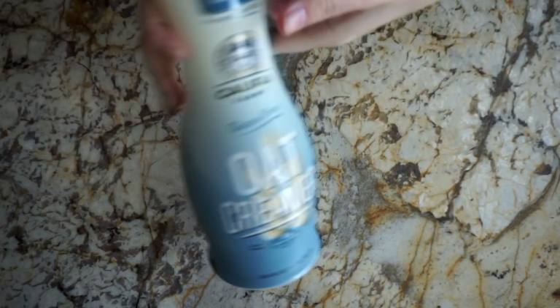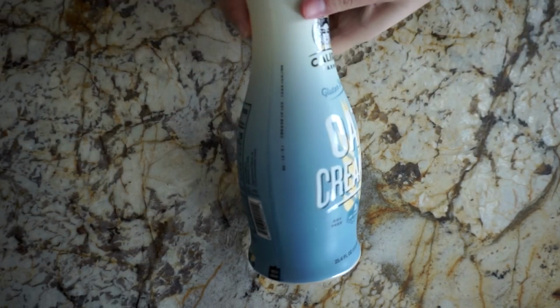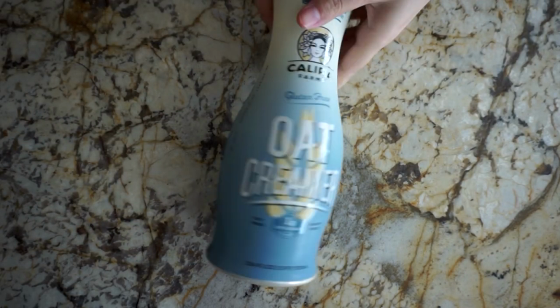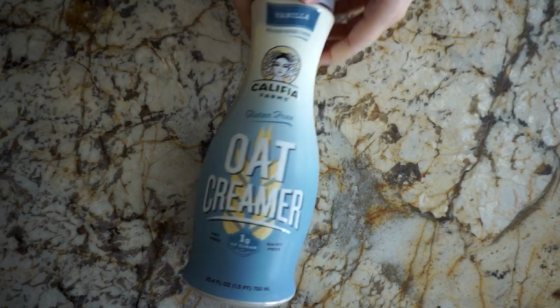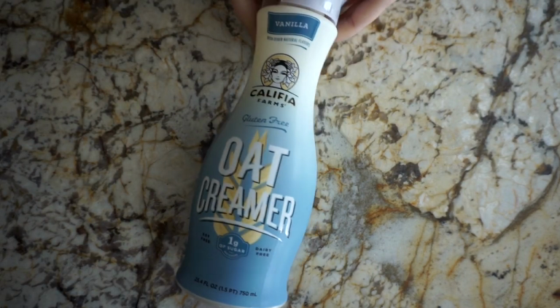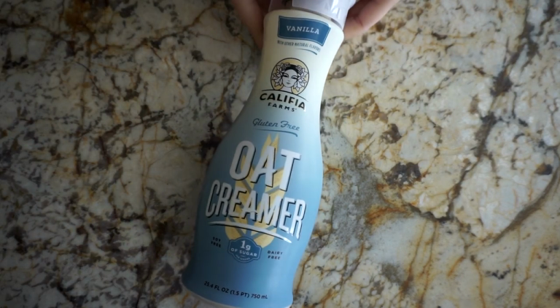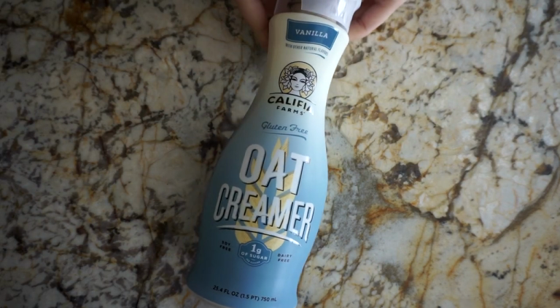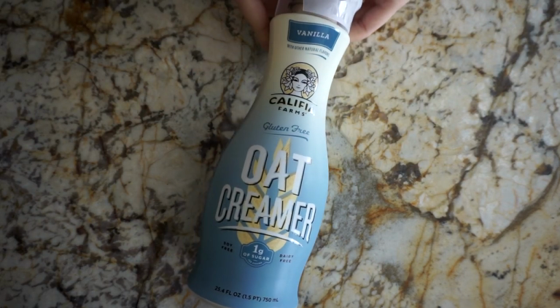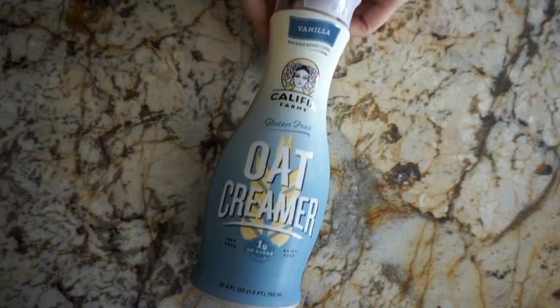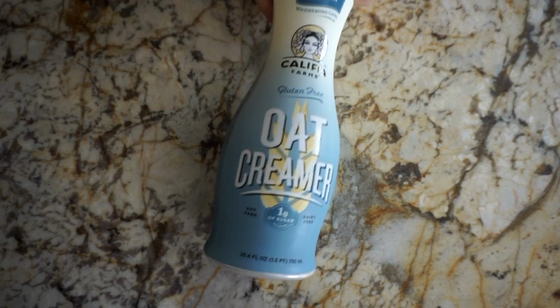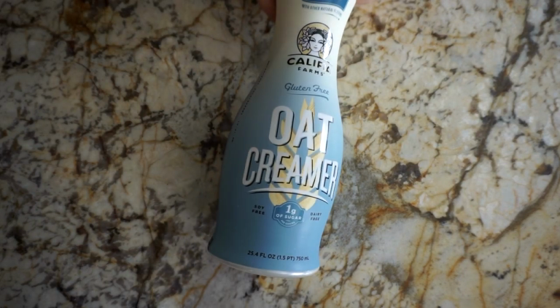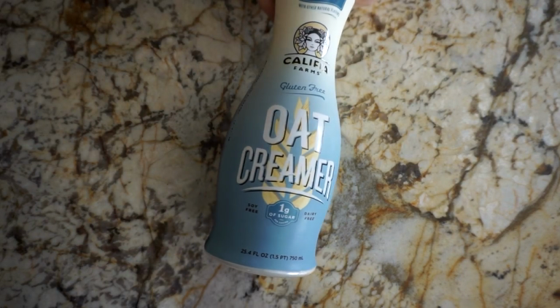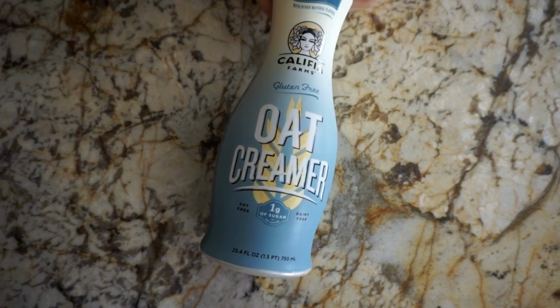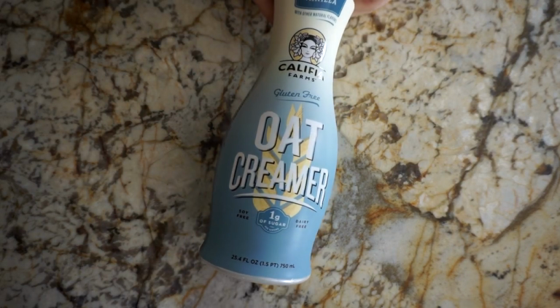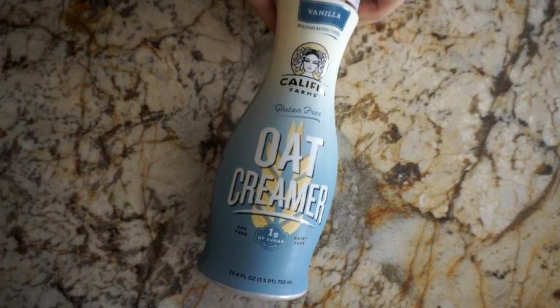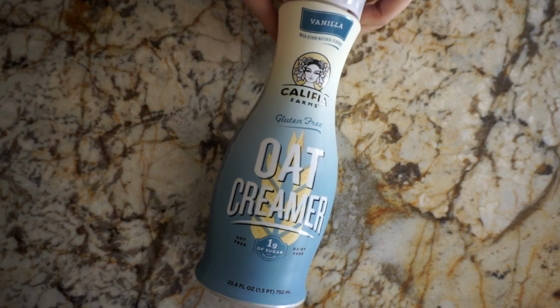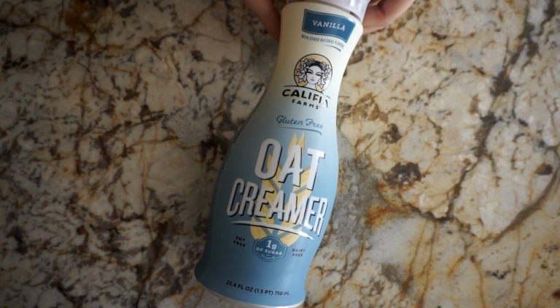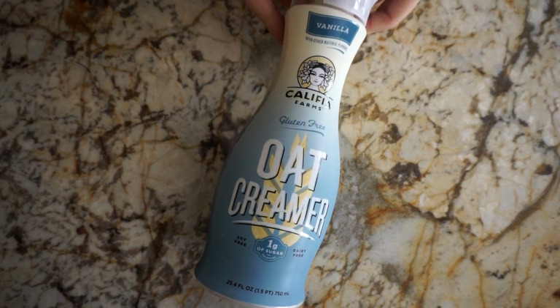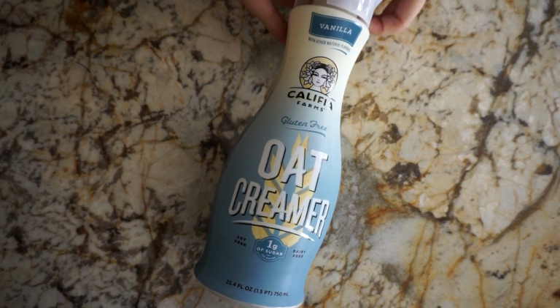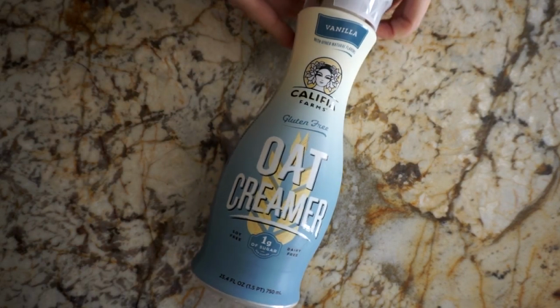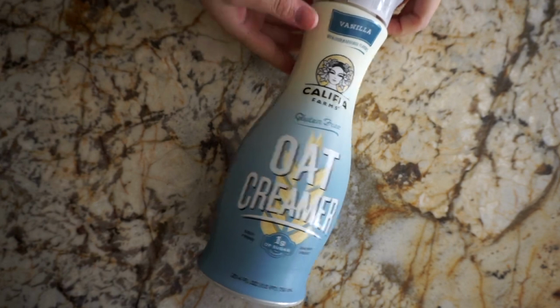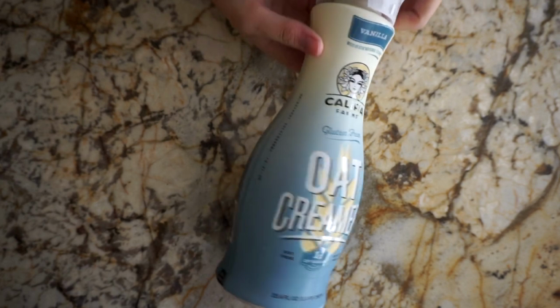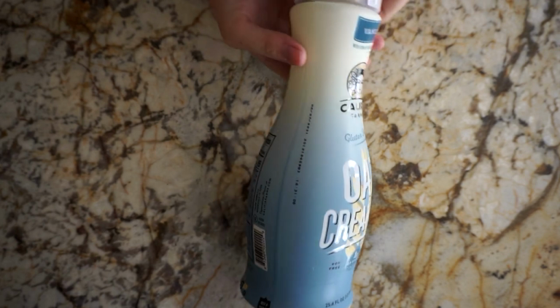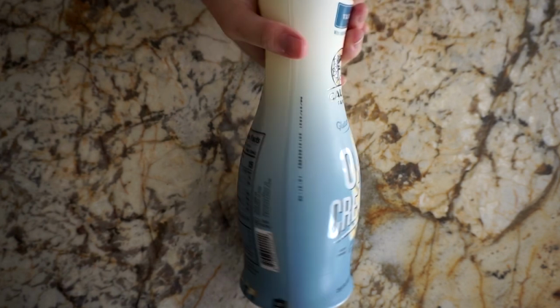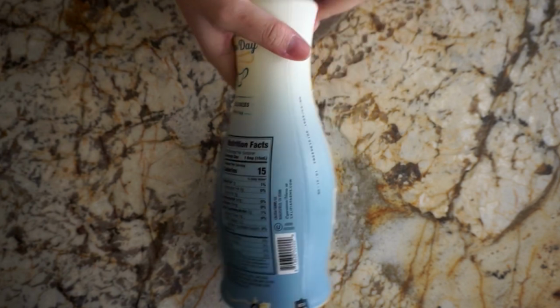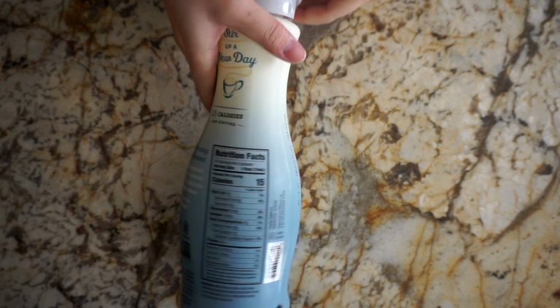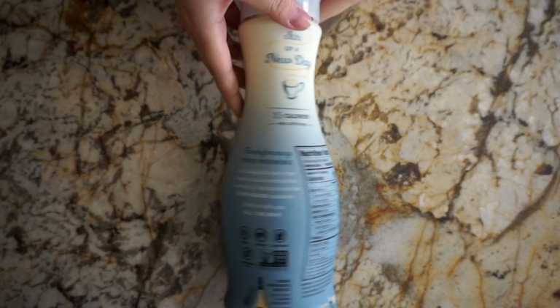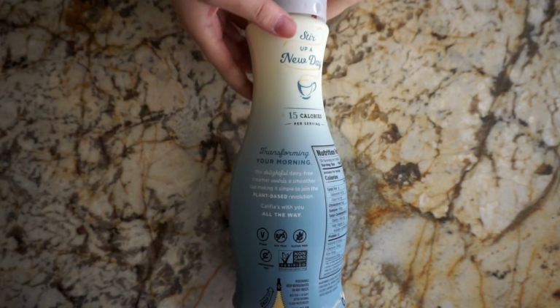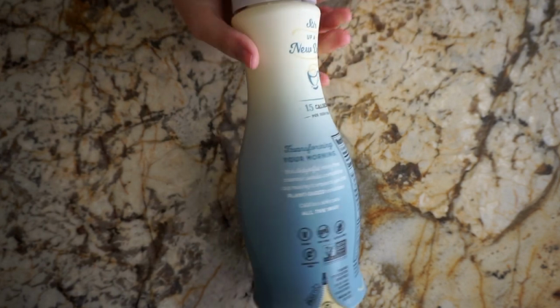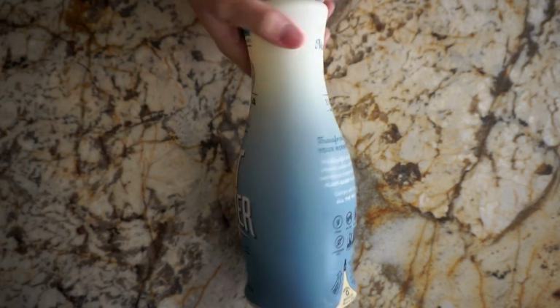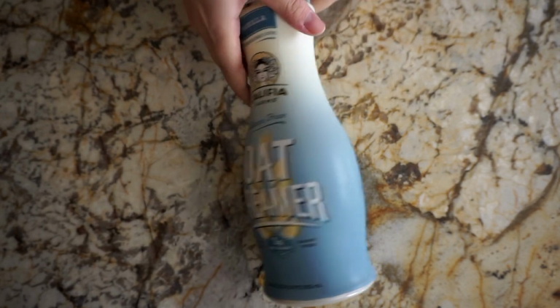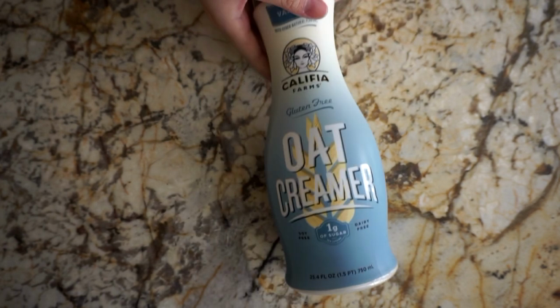This is my current favorite coffee creamer. It's the Calafia Oat Milk Creamer, and I bought the vanilla flavored one.